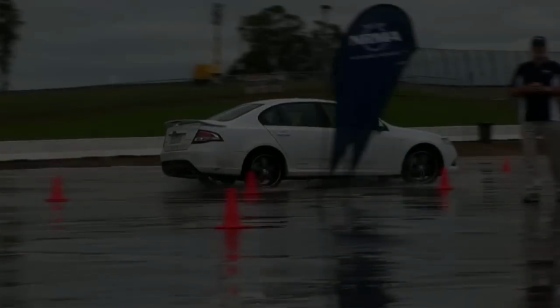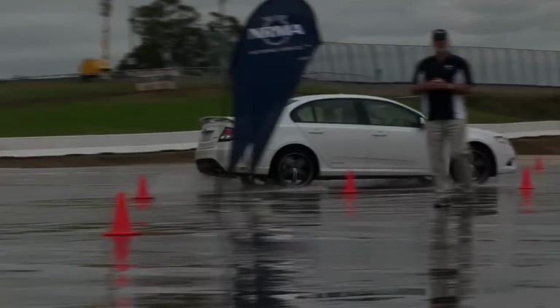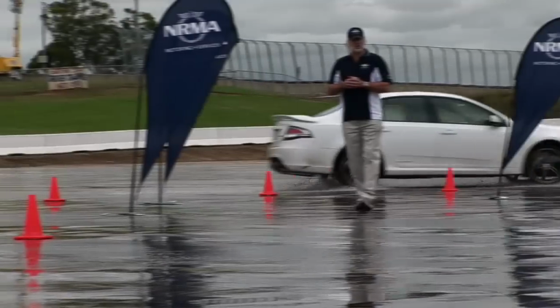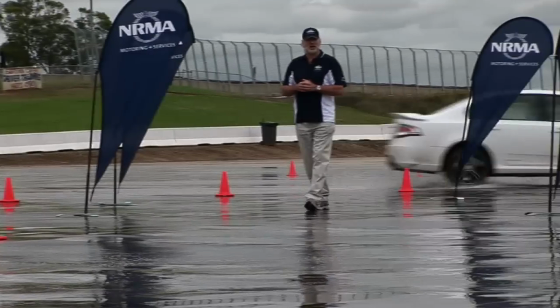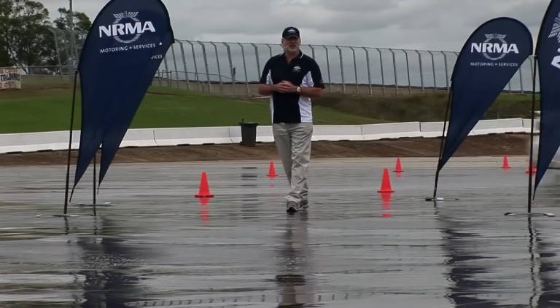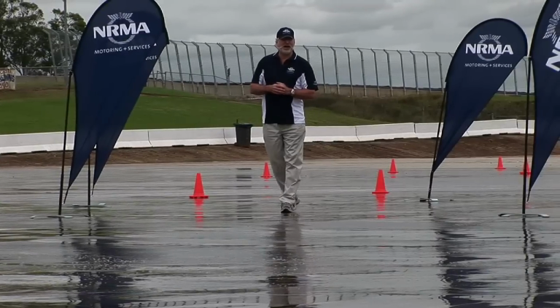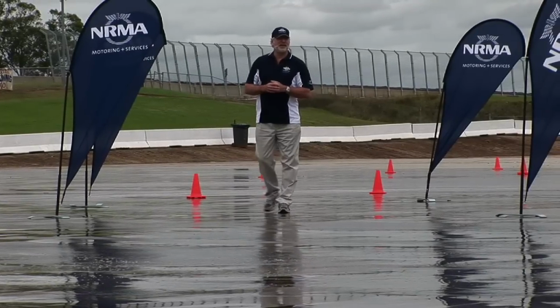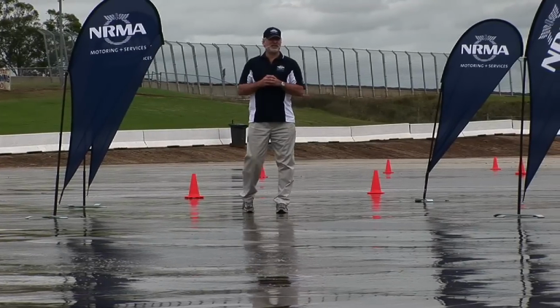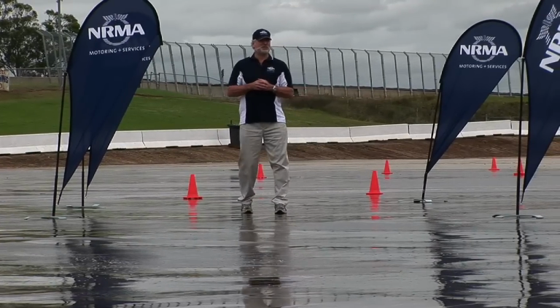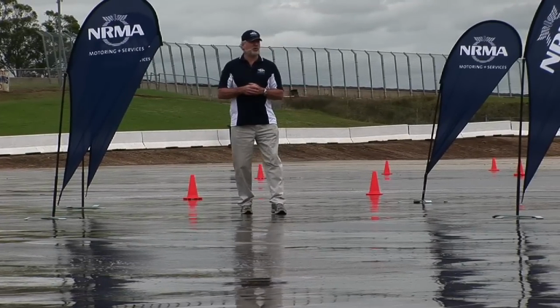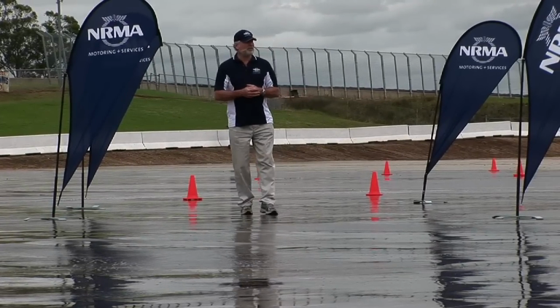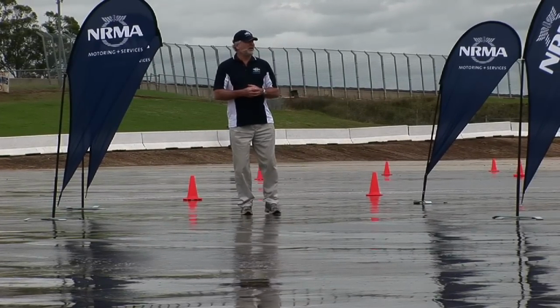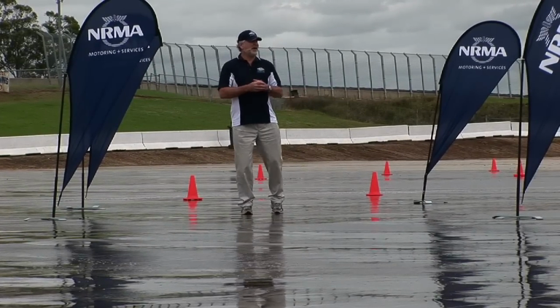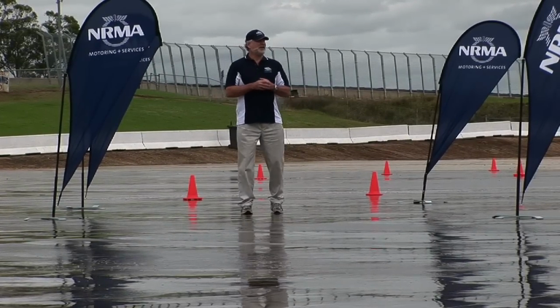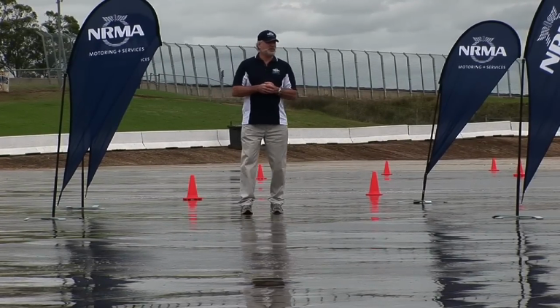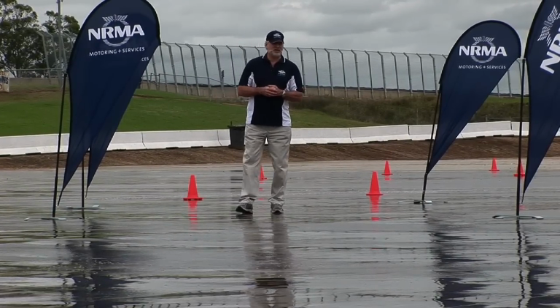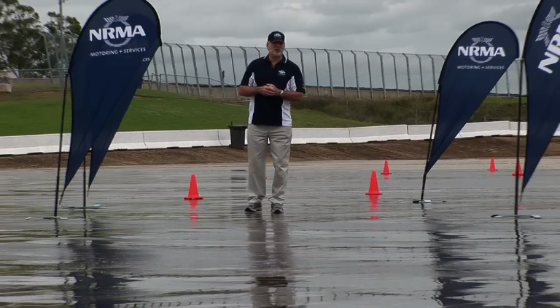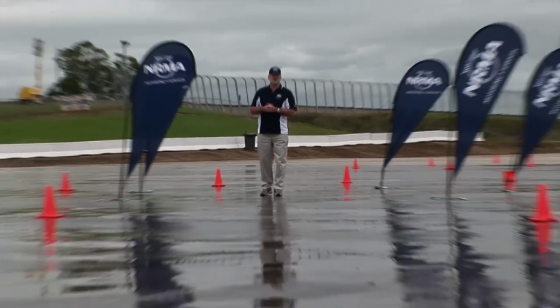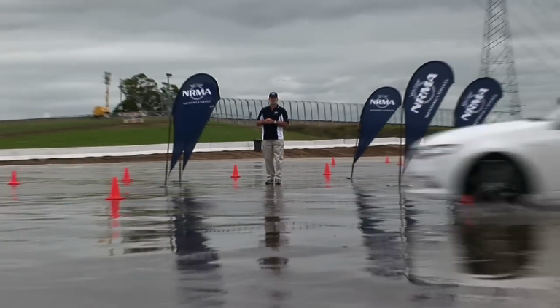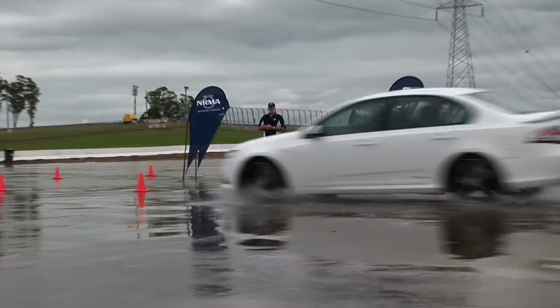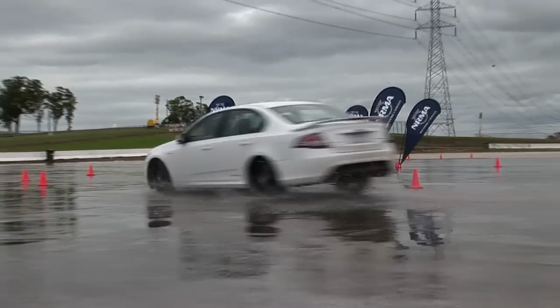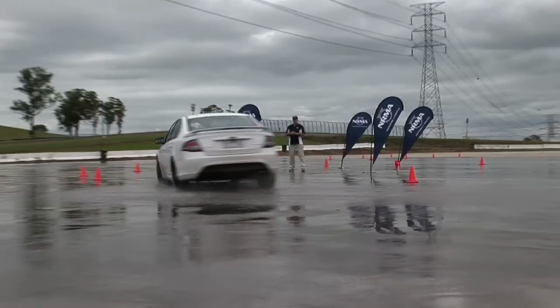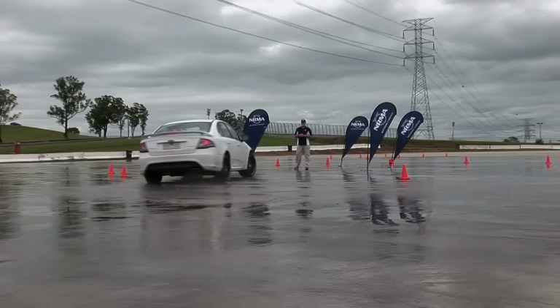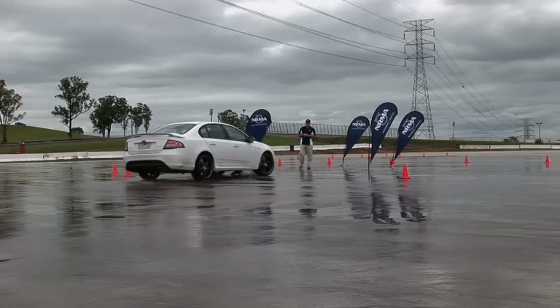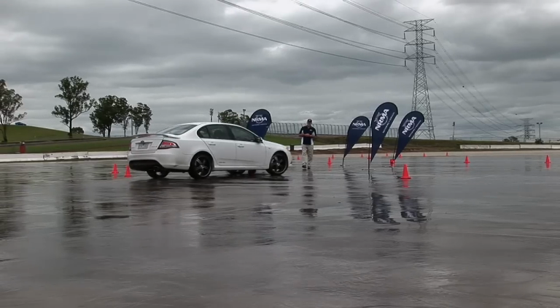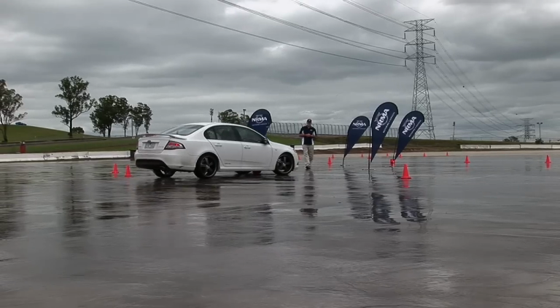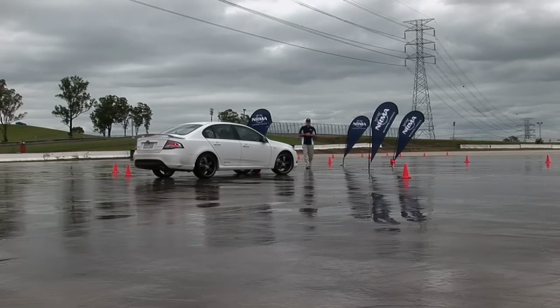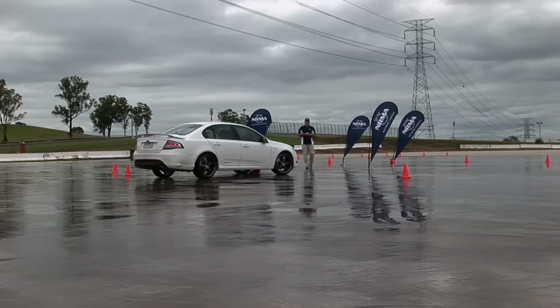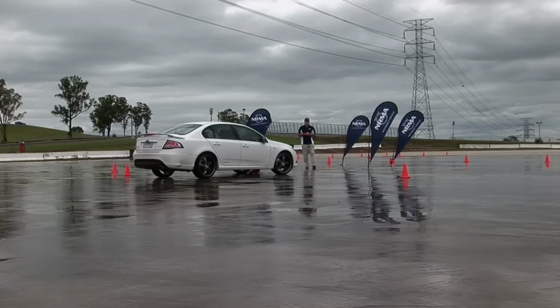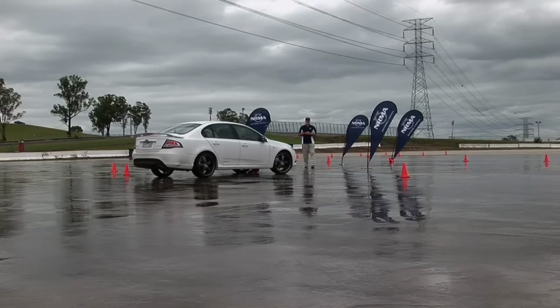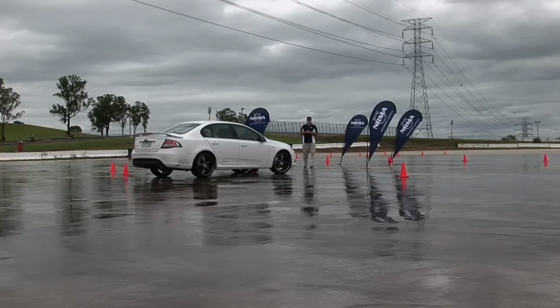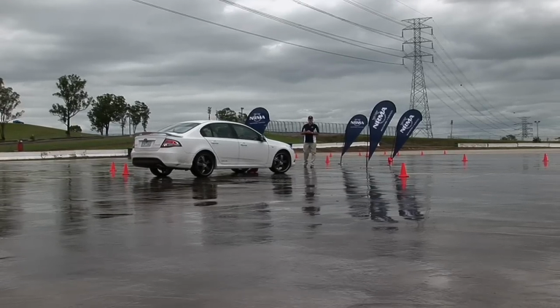With good tyres on the car, it has much more grip, and even with the electronic control switched off, it still stays reasonably well under control.